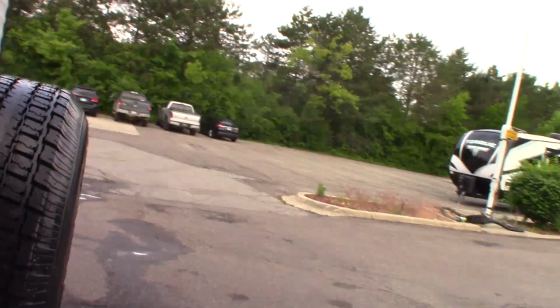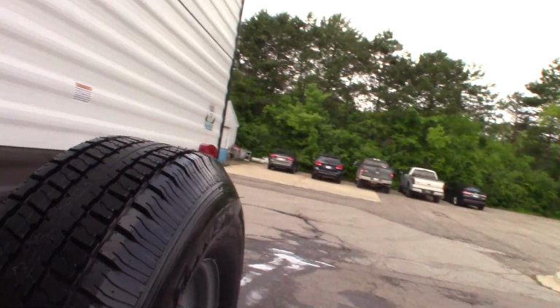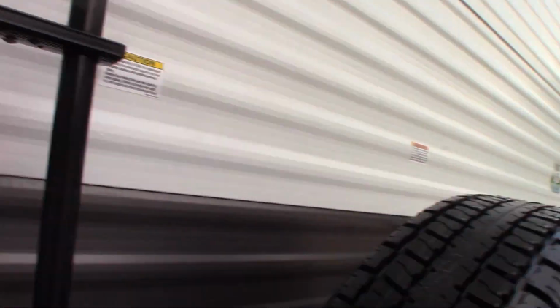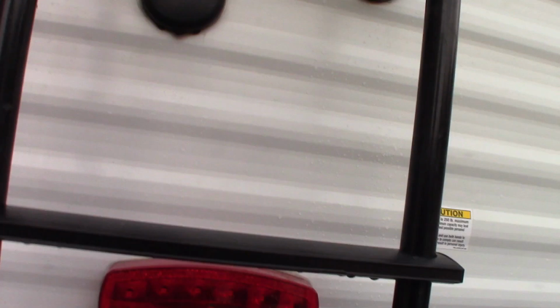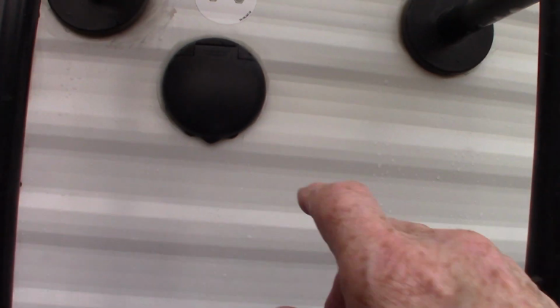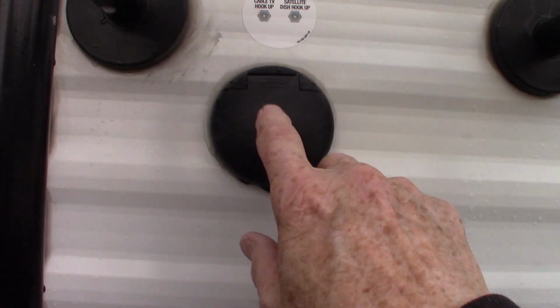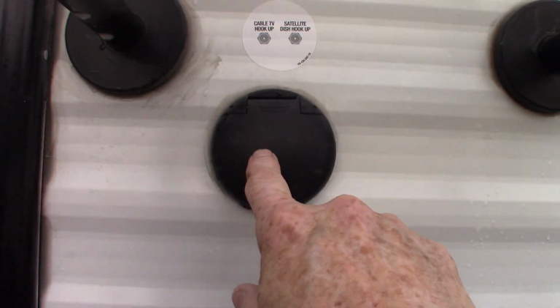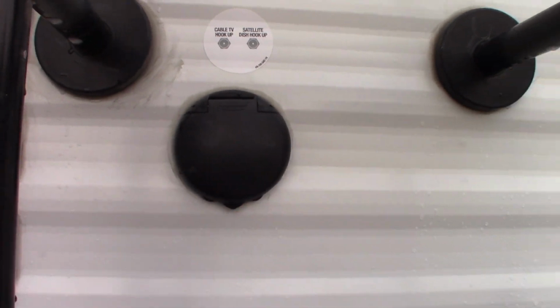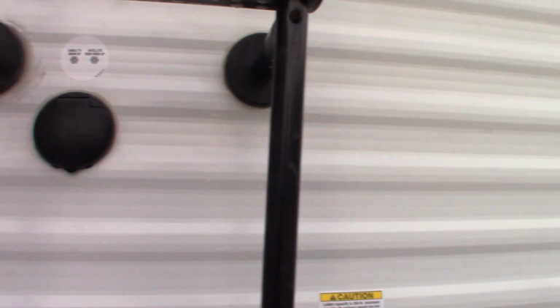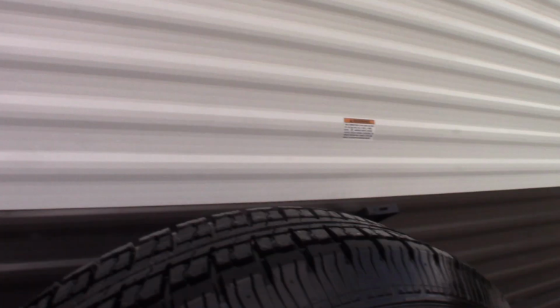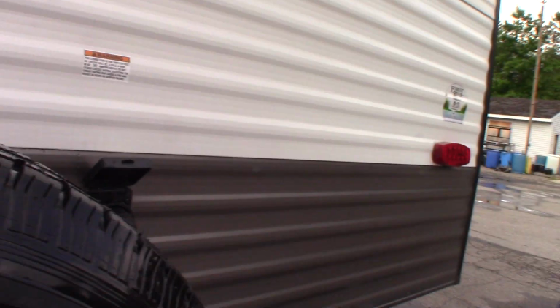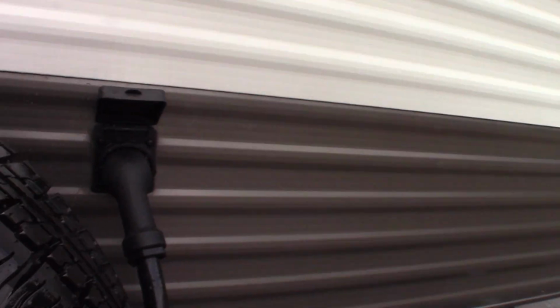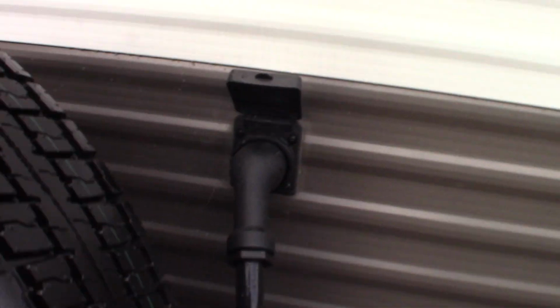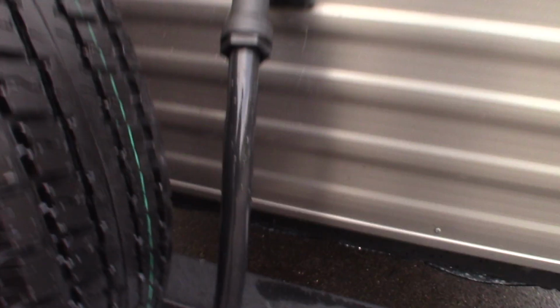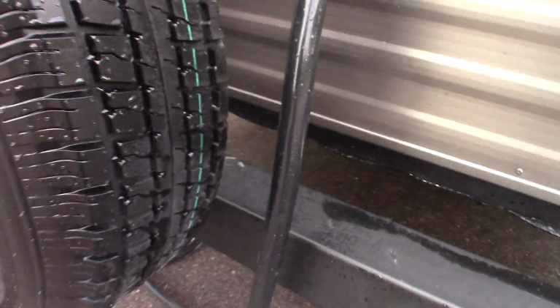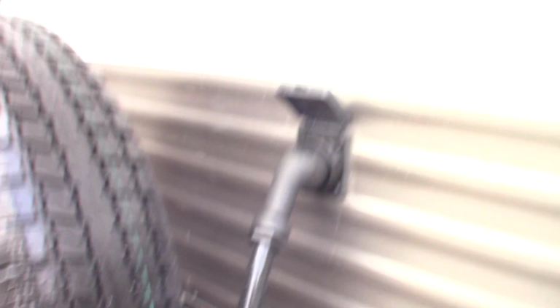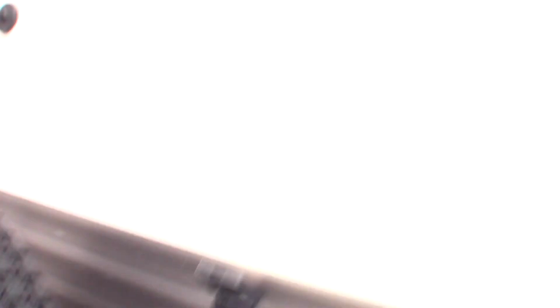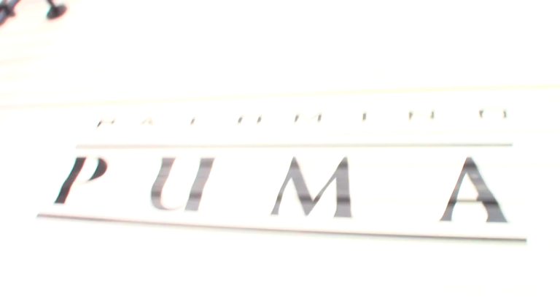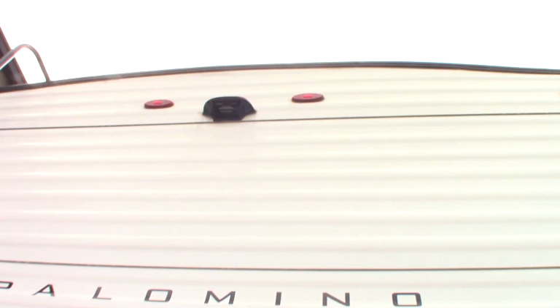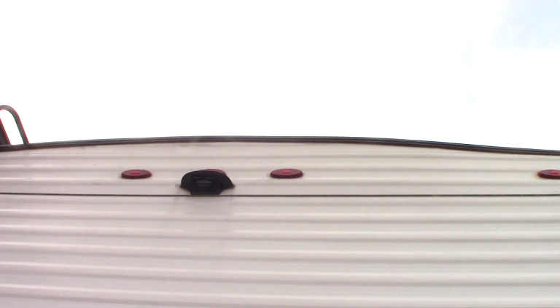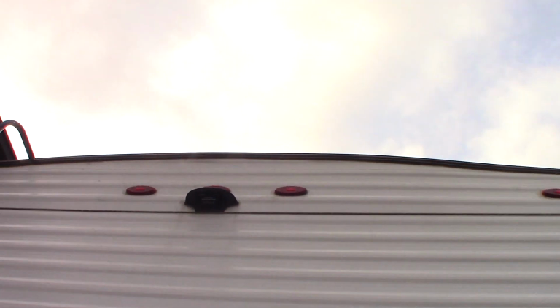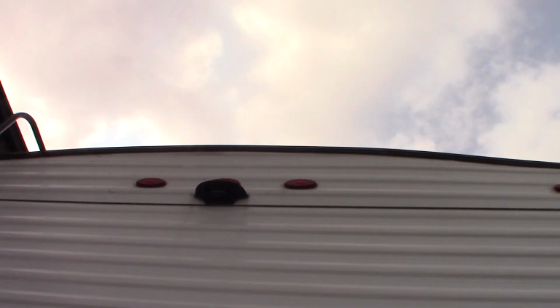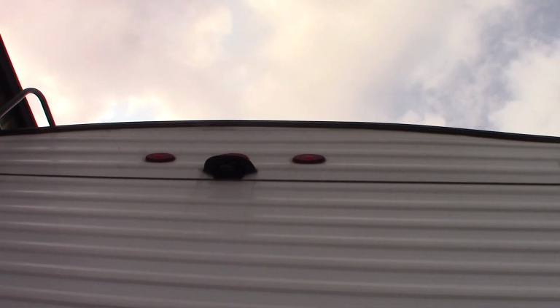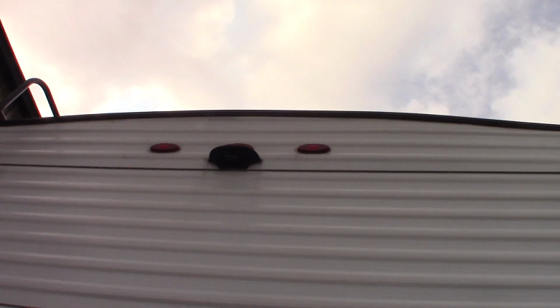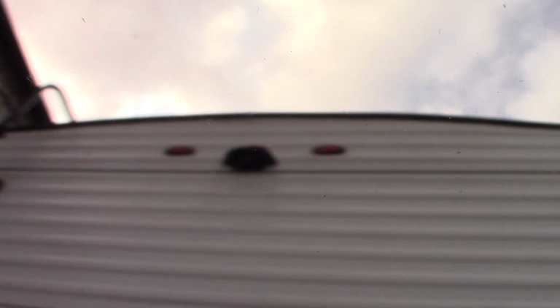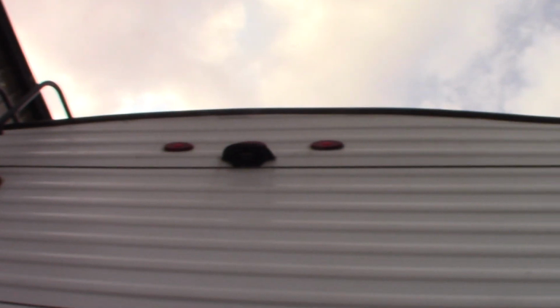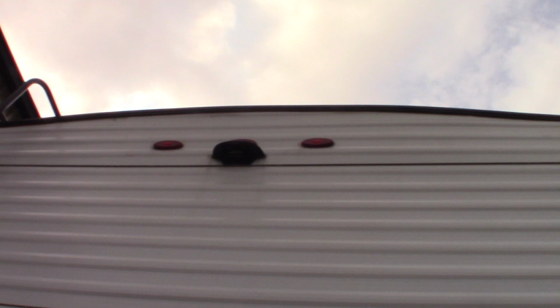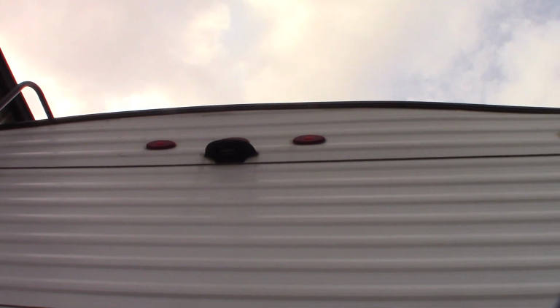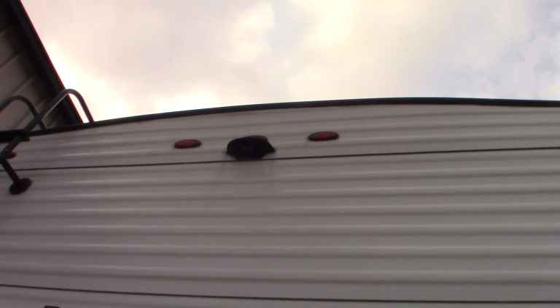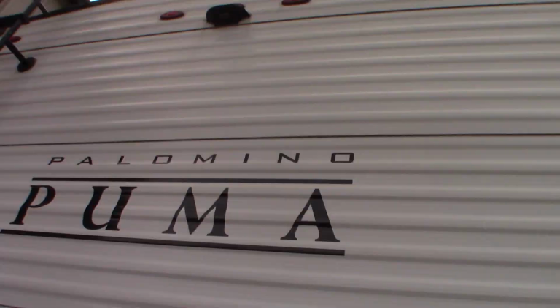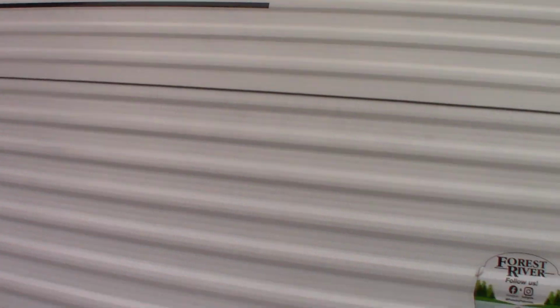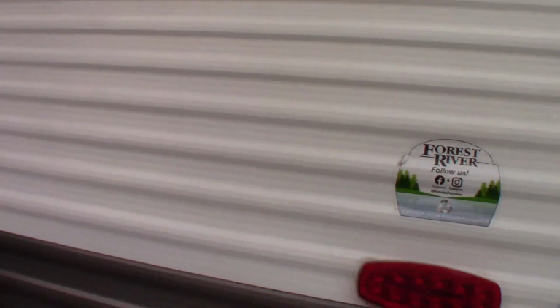This is just cable — cable TV and satellite through. That's where your shore cord plugs in. And the housing here tells us it's pre-wired for a backup camera. It's a Furion kit — if you're interested, you can get one of those.